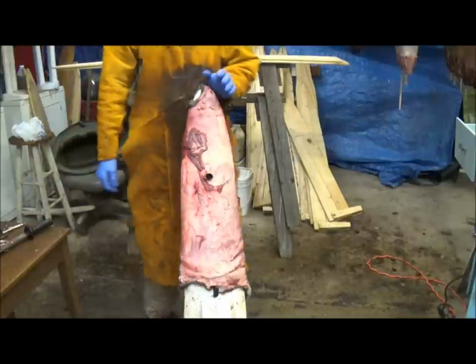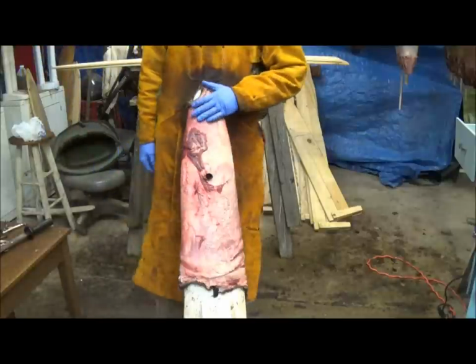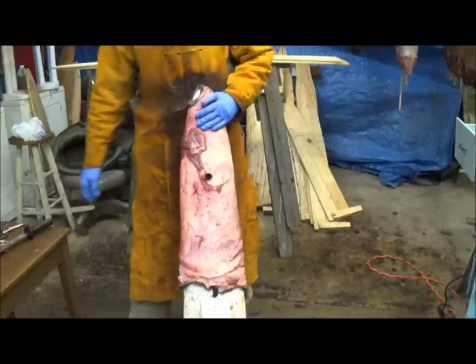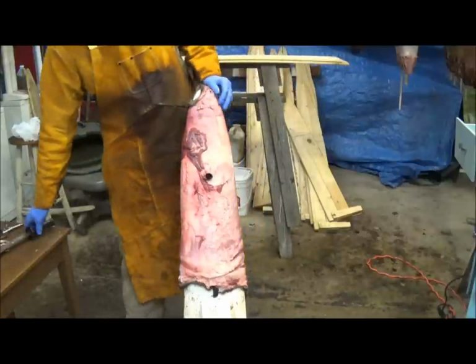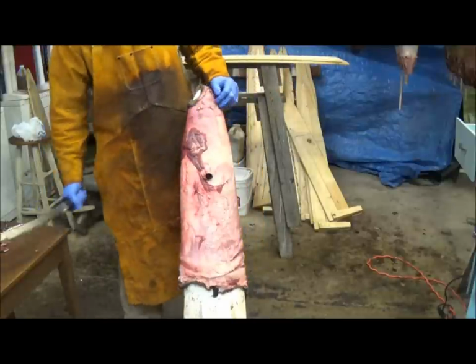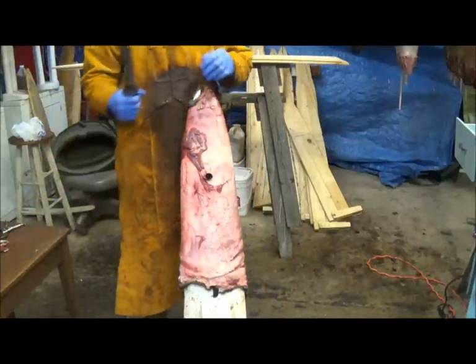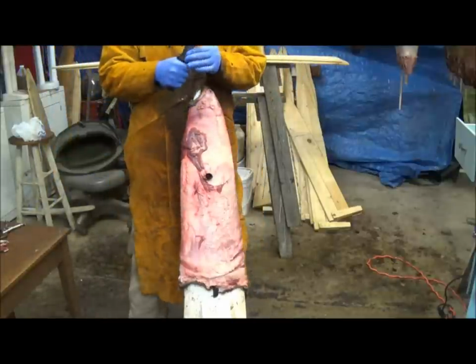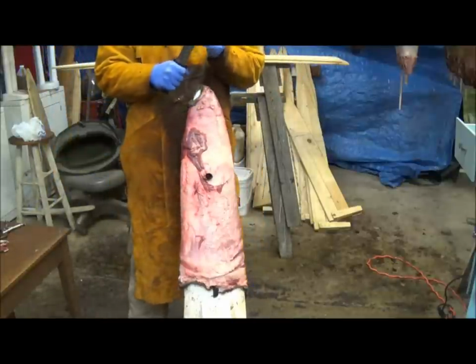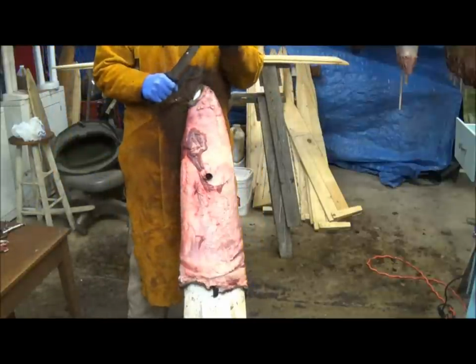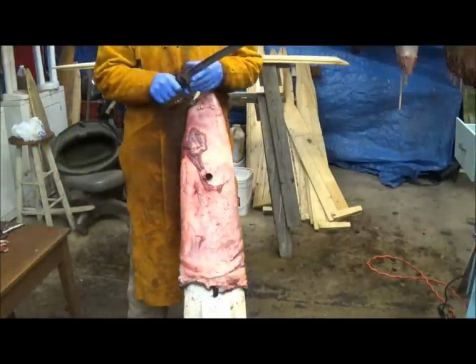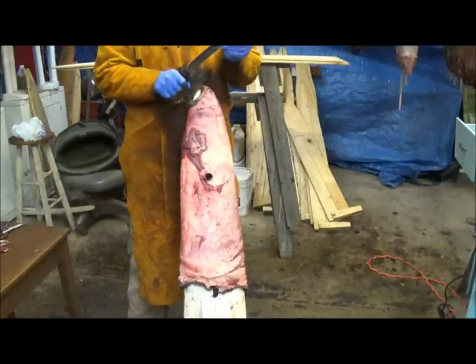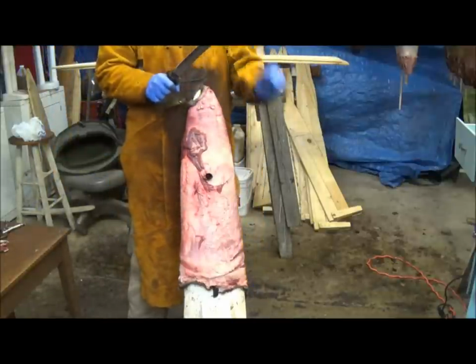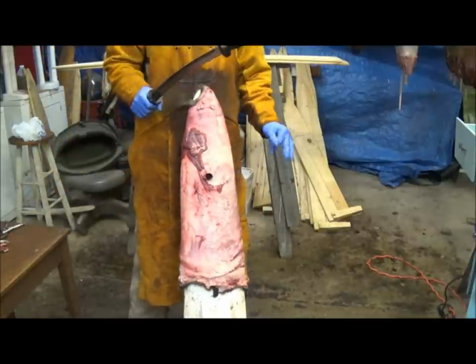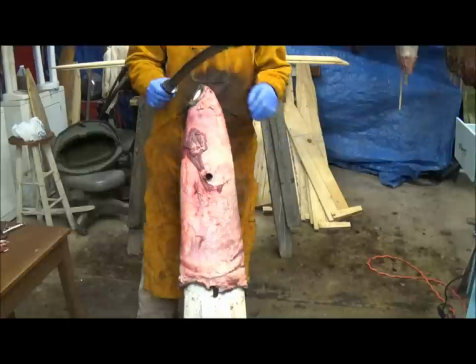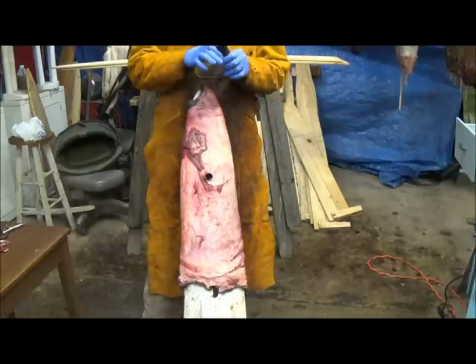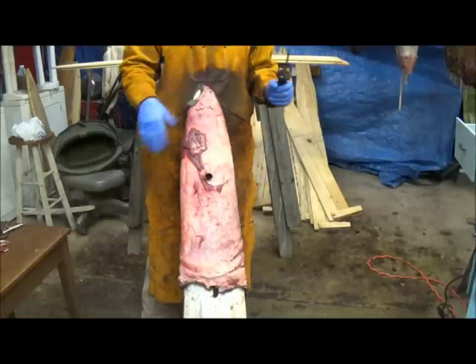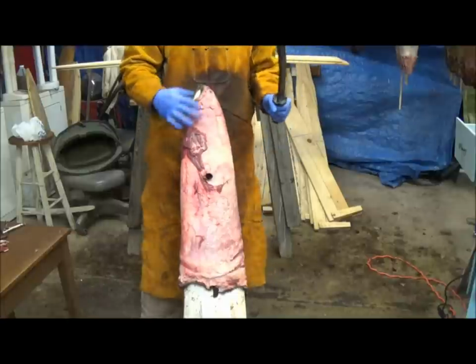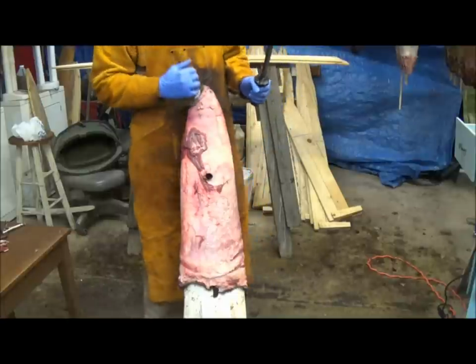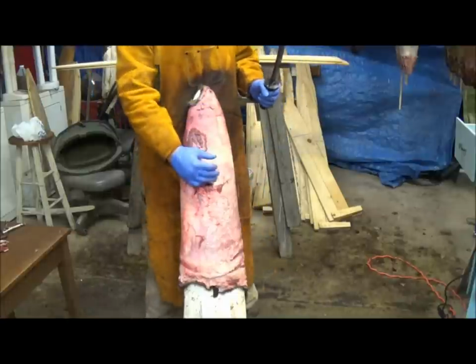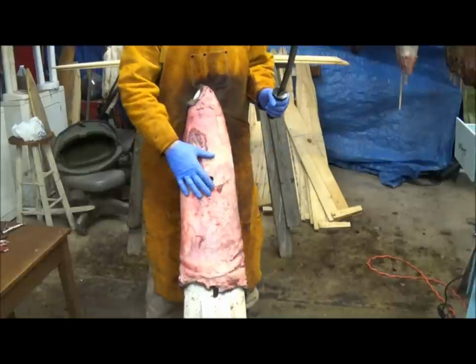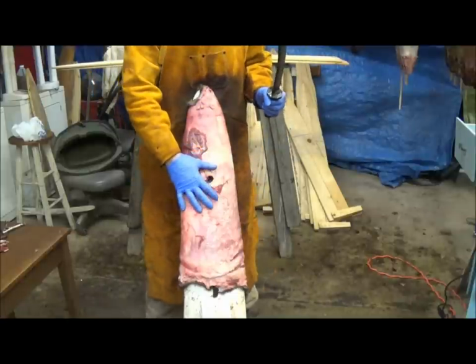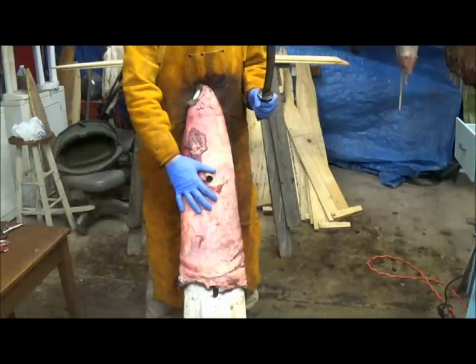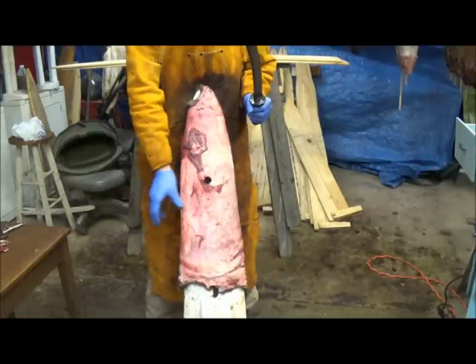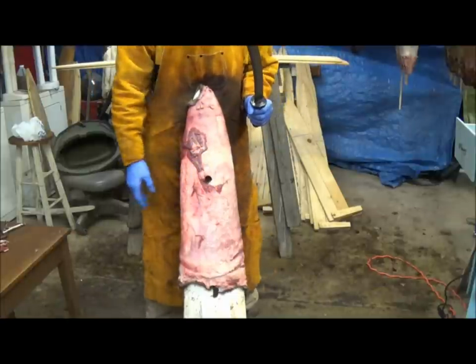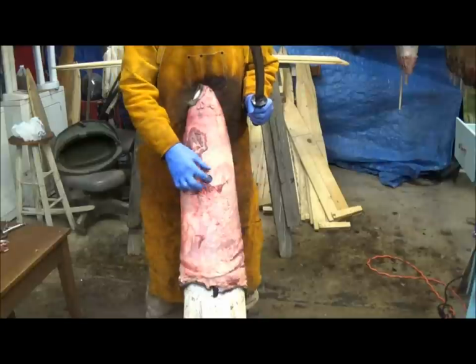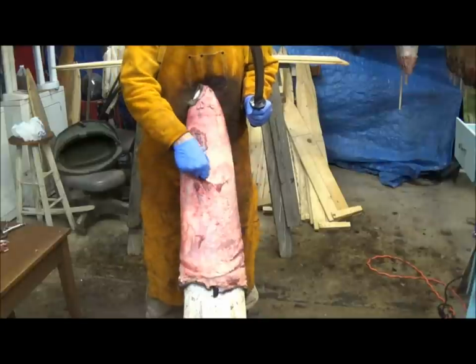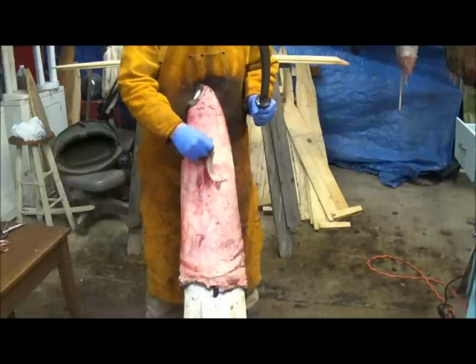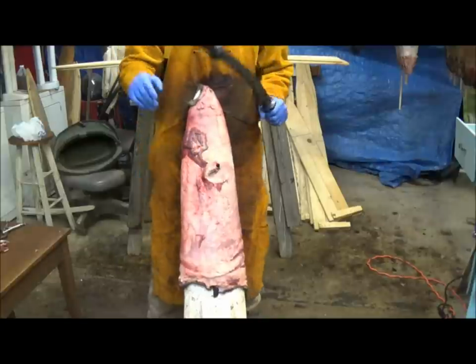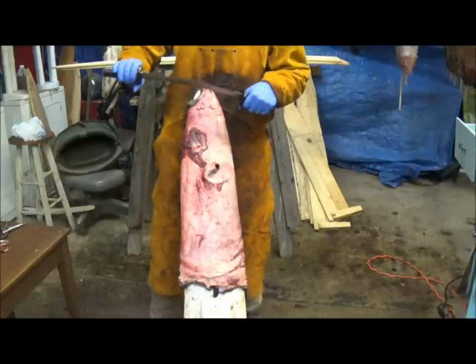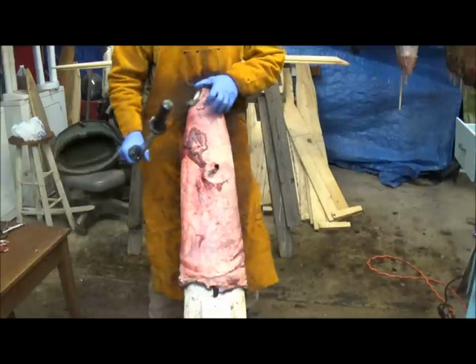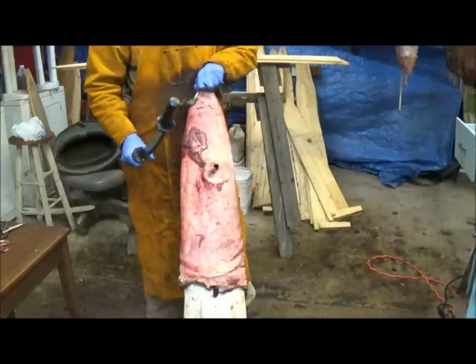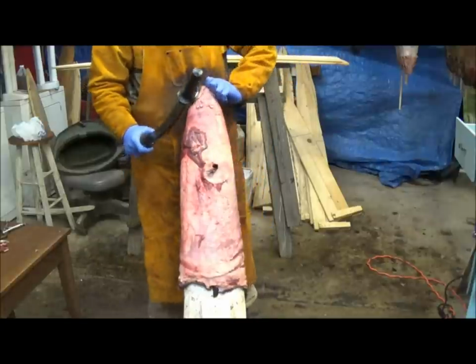Okay guys, so we got our otter here. We're going to flush him here quick. Basically we got him set up on a beam. He's been in the refrigerator overnight. He's nice and cold. We got him turned kind of sideways with his arms facing here.